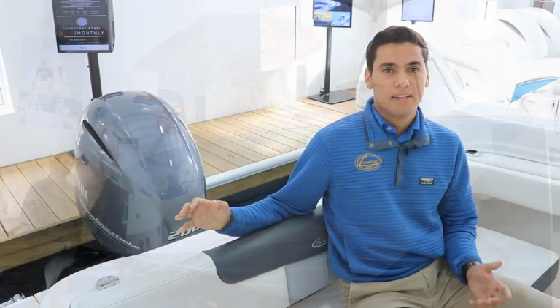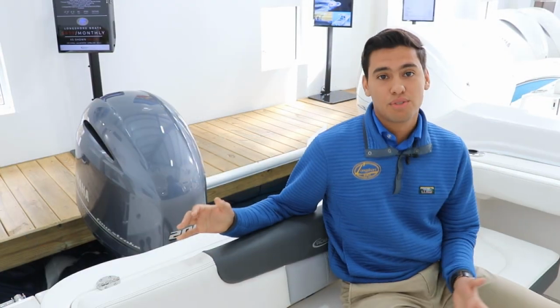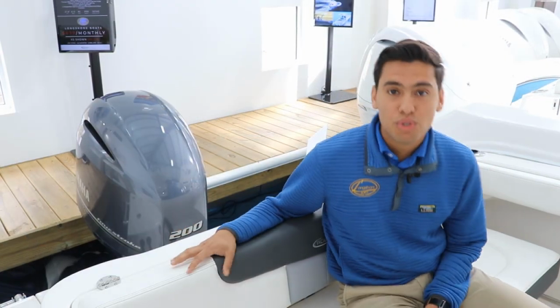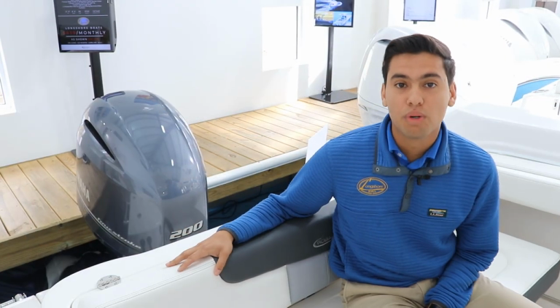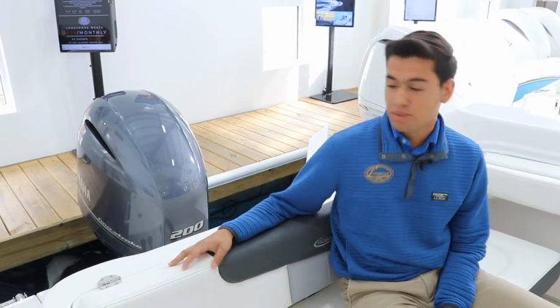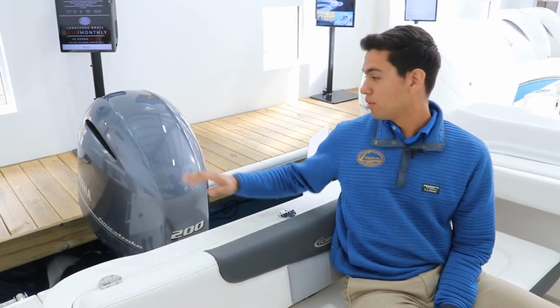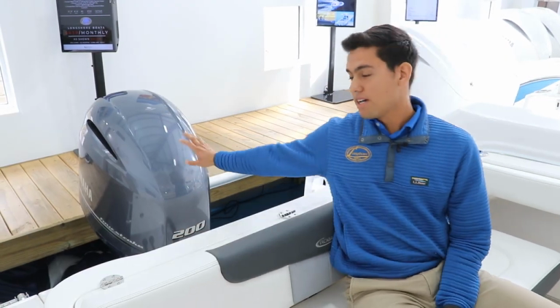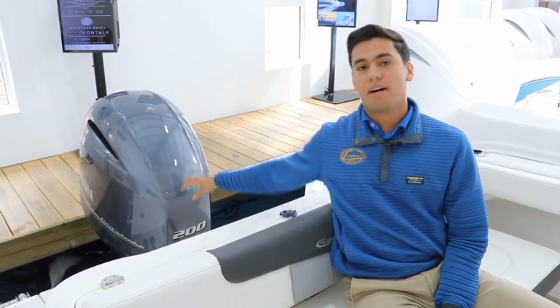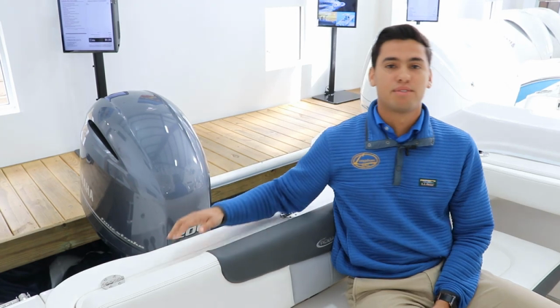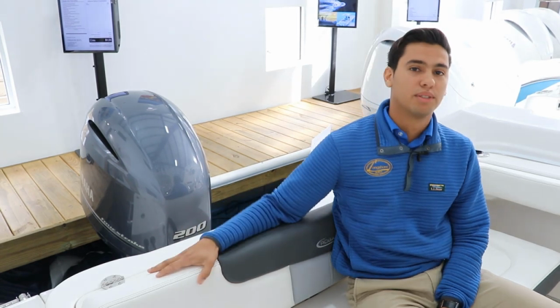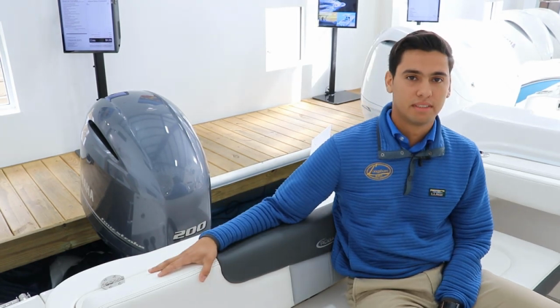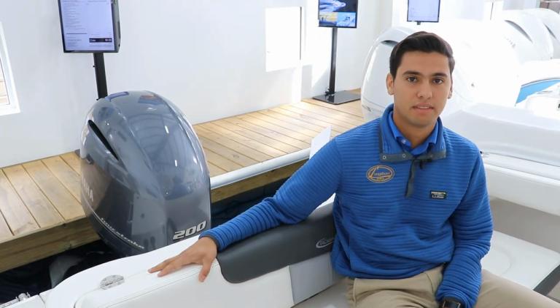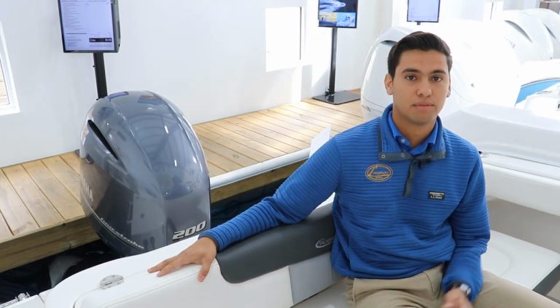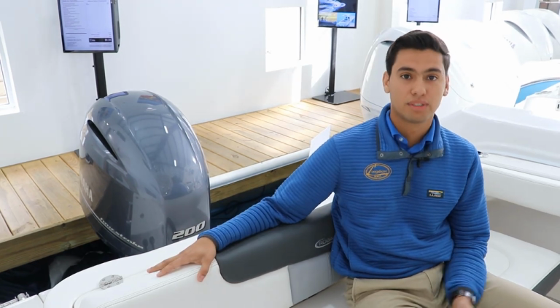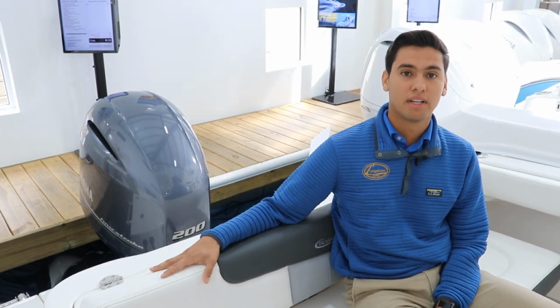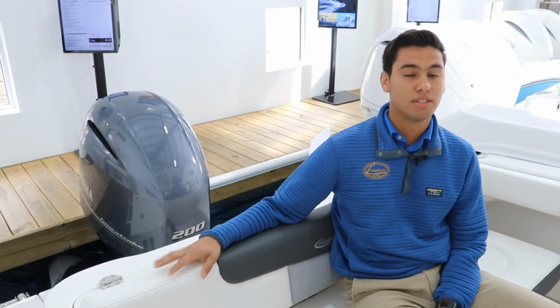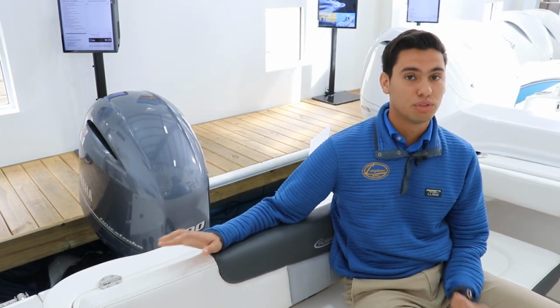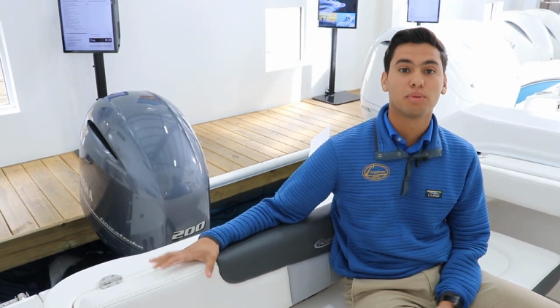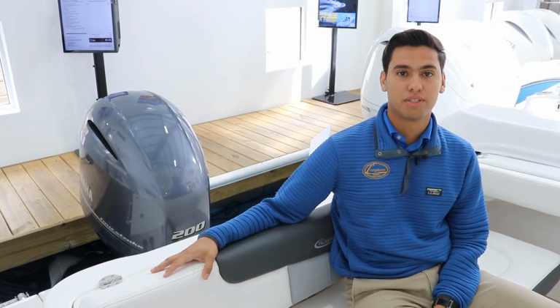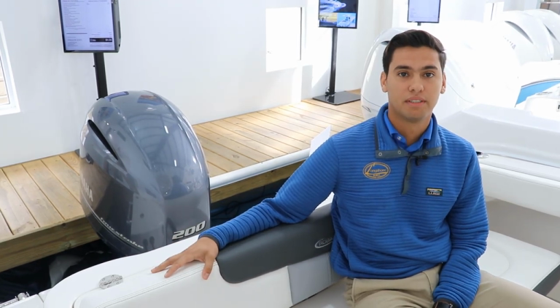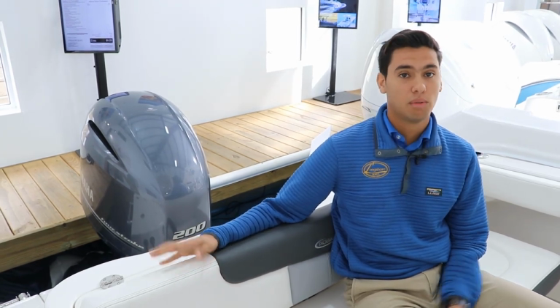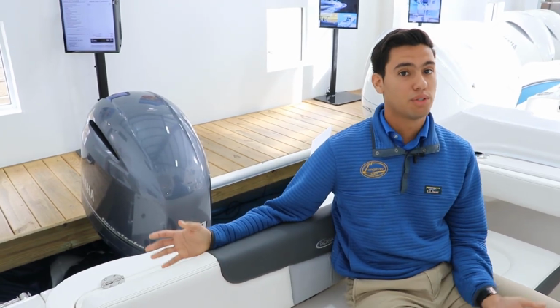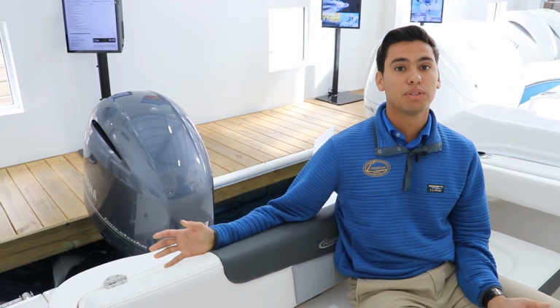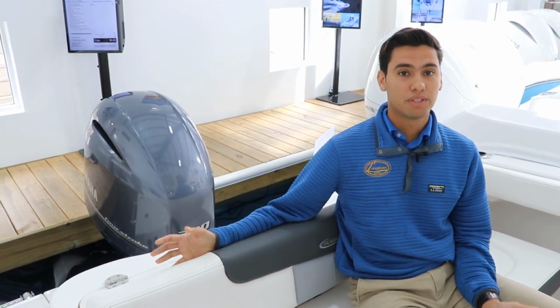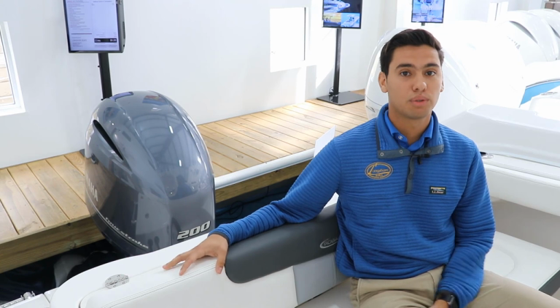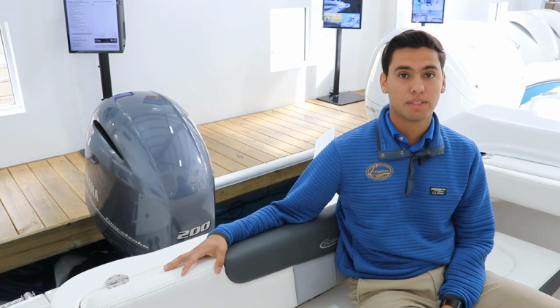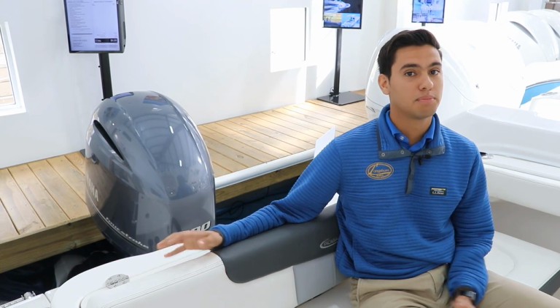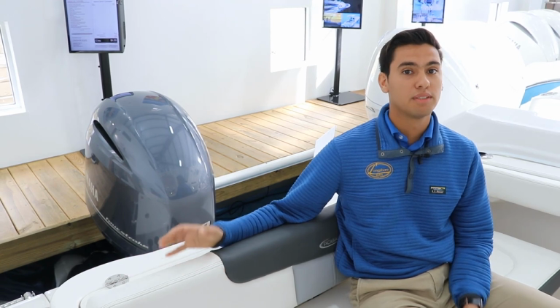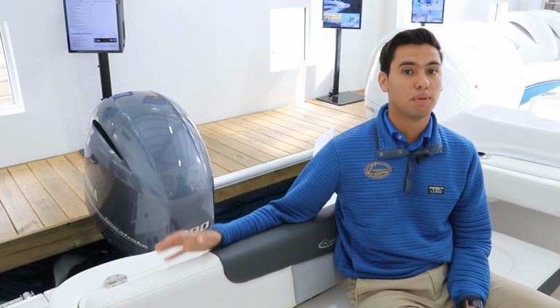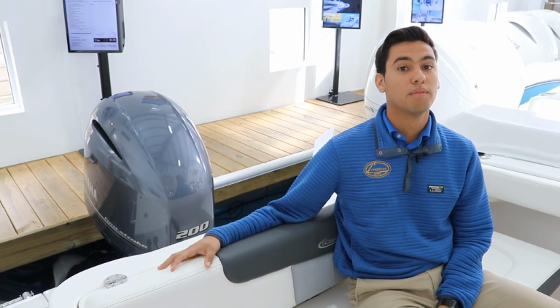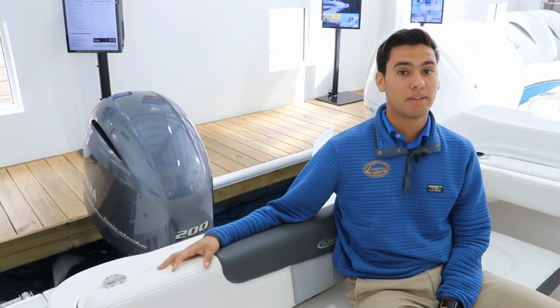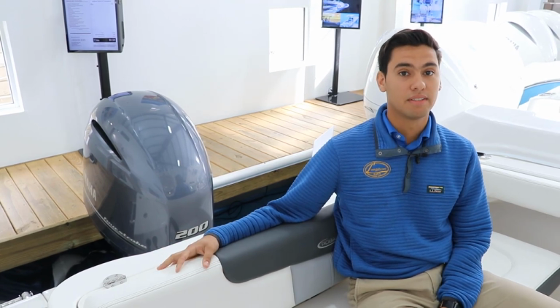This 222 is equipped with the Yamaha F200 four-cylinder engine — super efficient. Whether you're doing fishing or cruising, this boat can do both very easily.